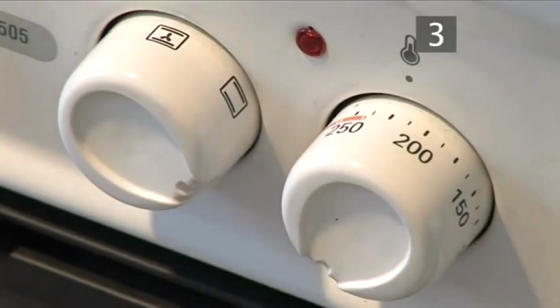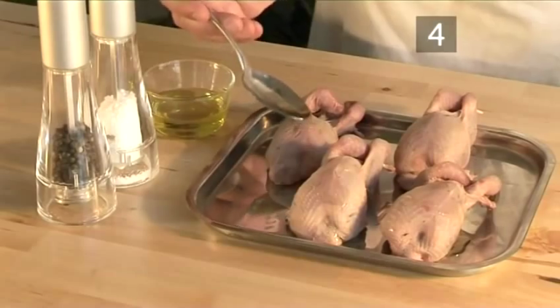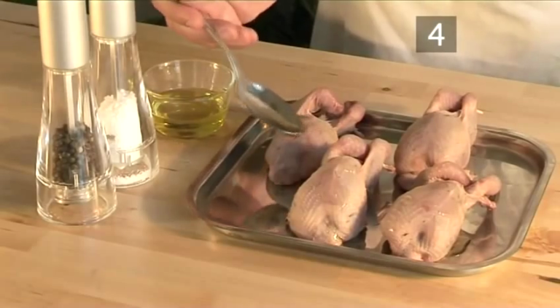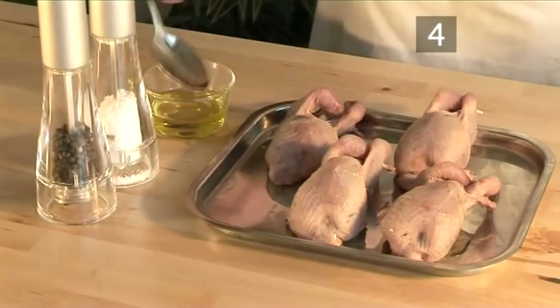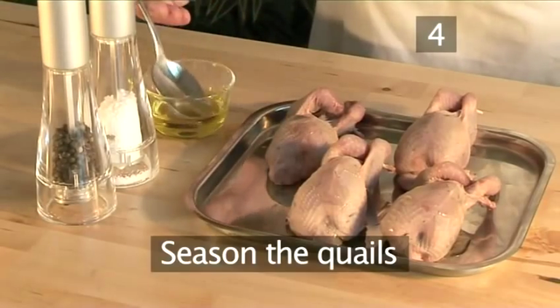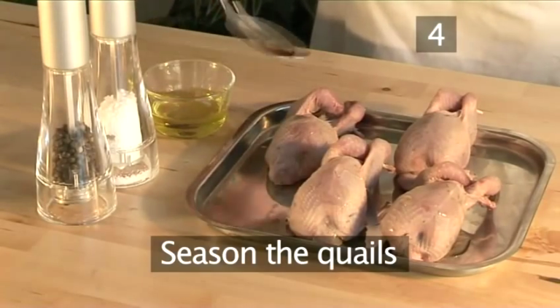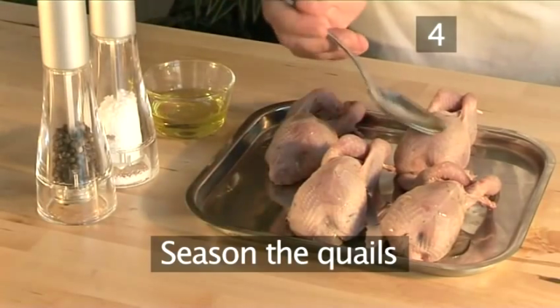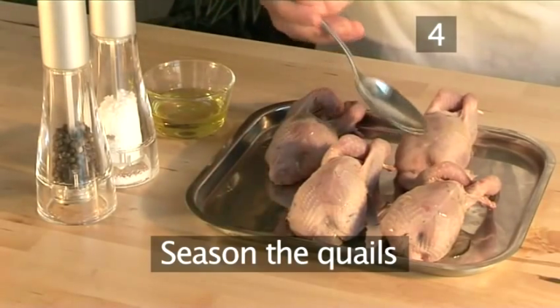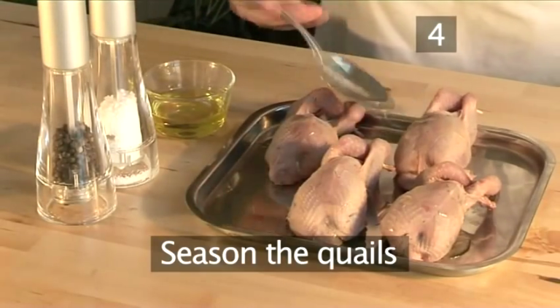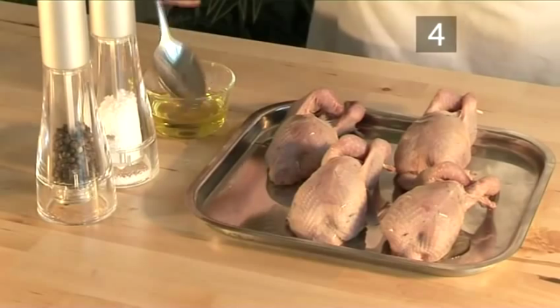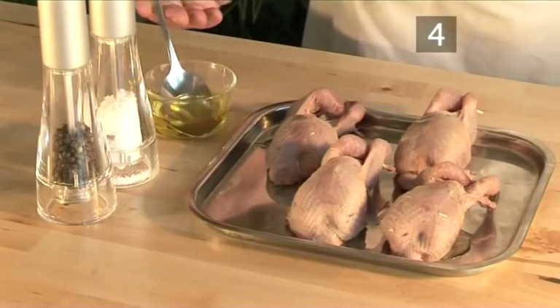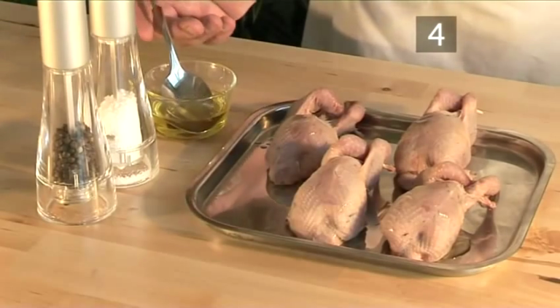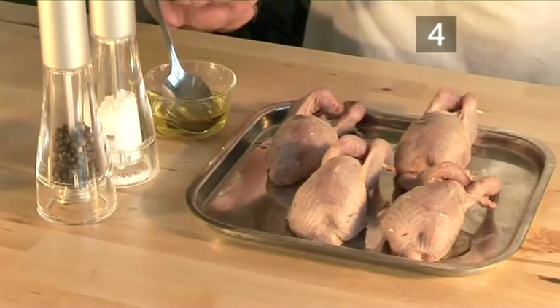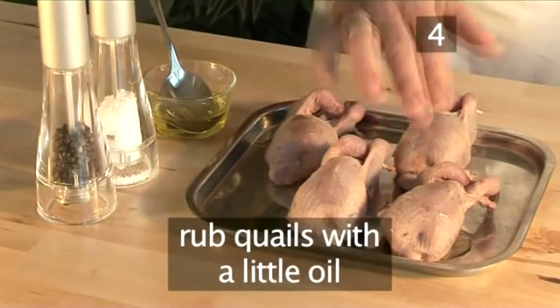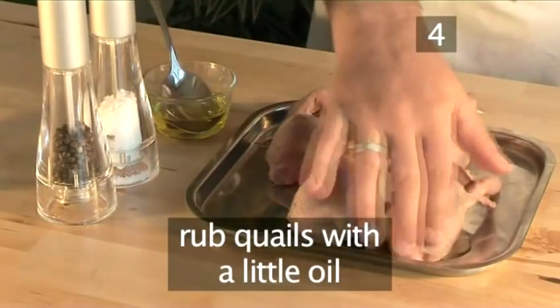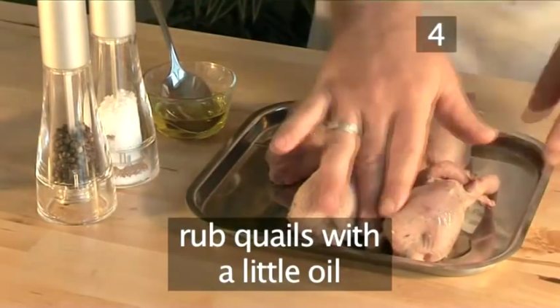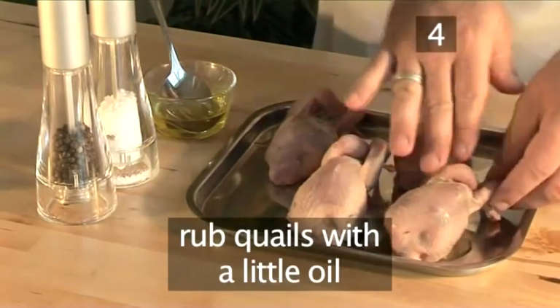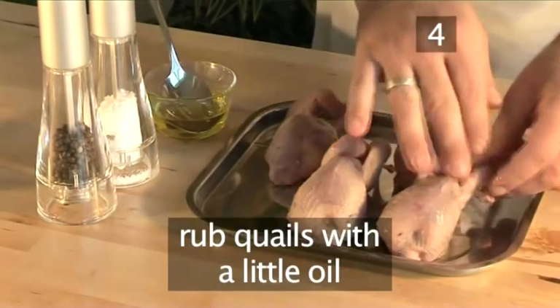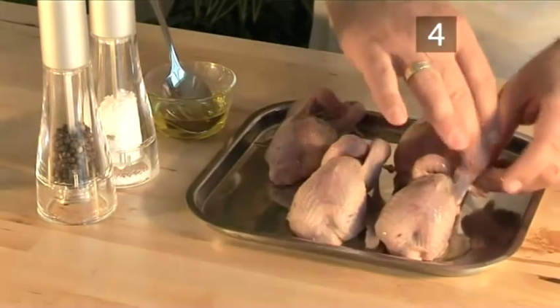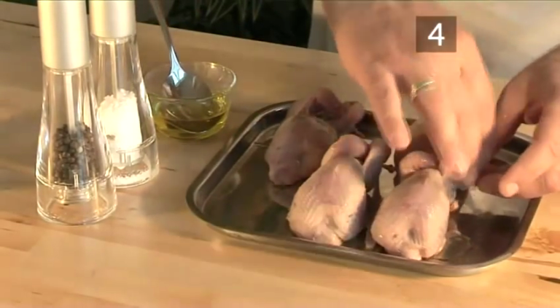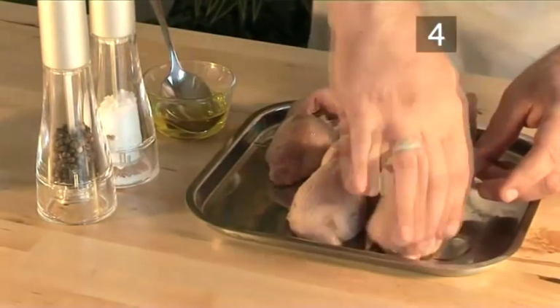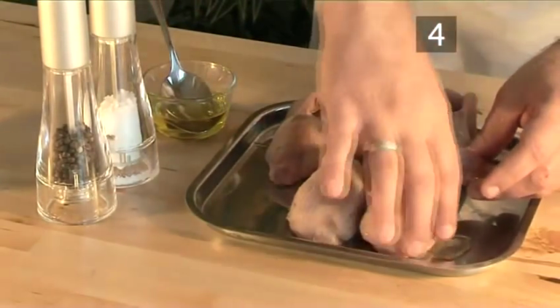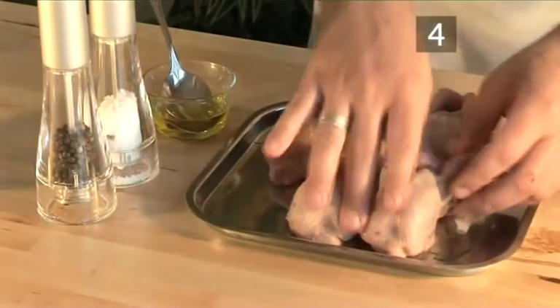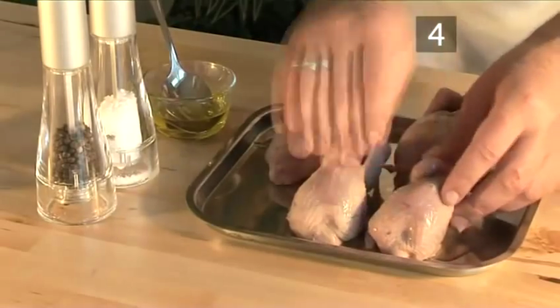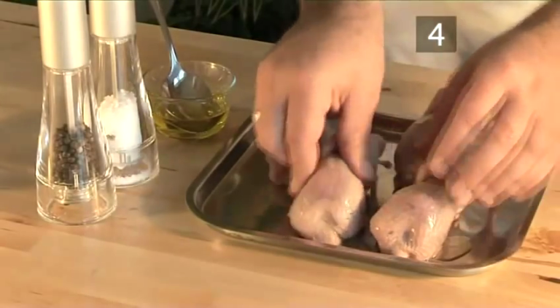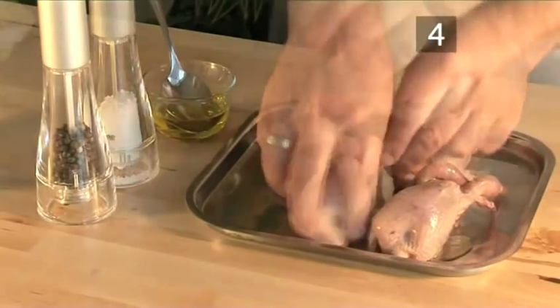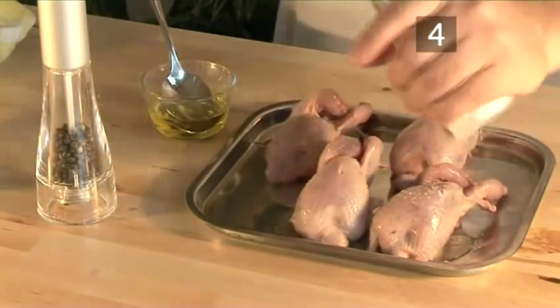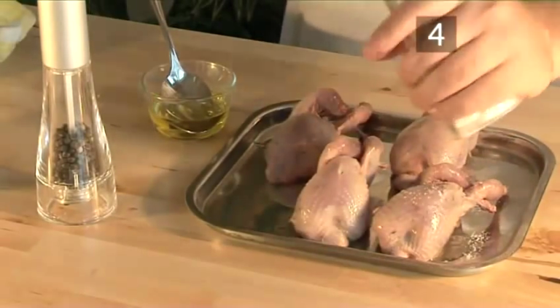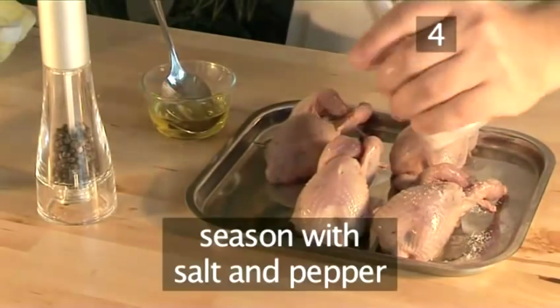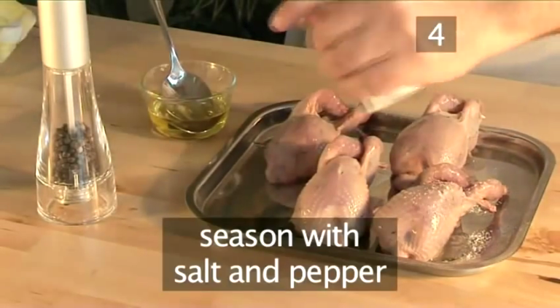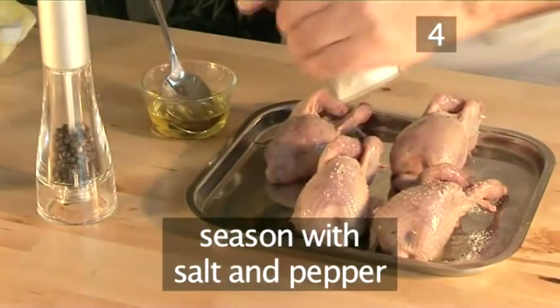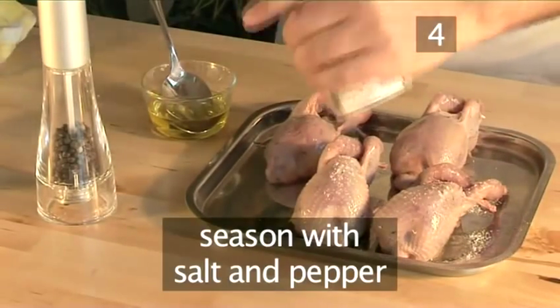Step 4: Season the quails. Rub the quails with a little bit of oil and season them with salt and pepper.